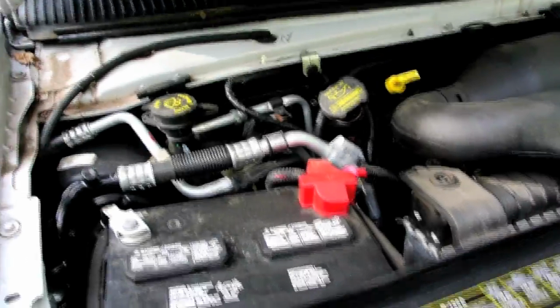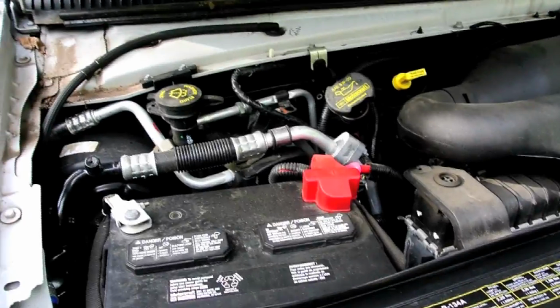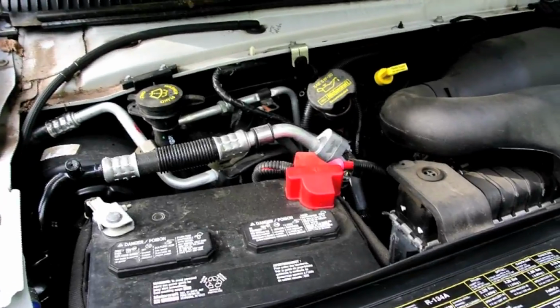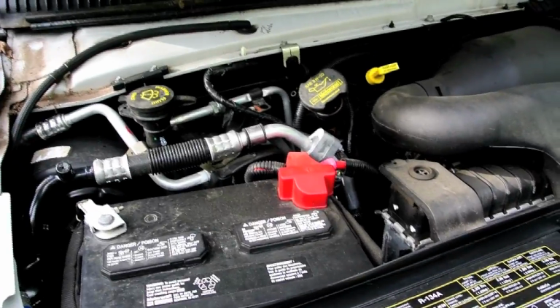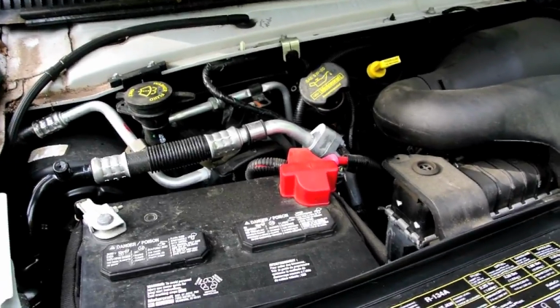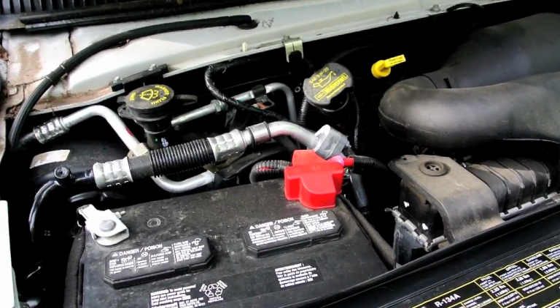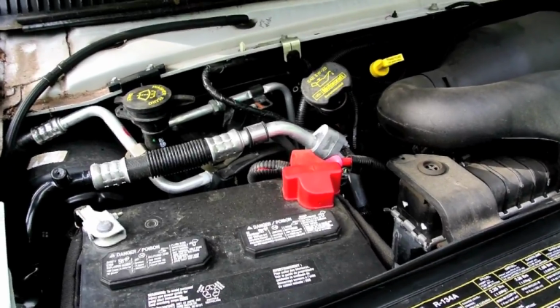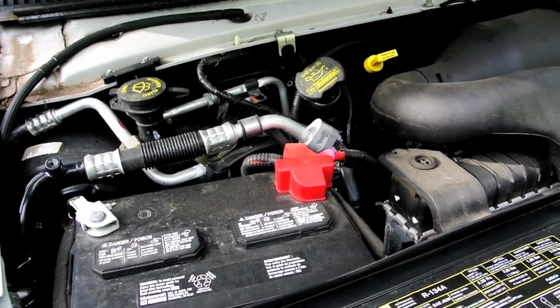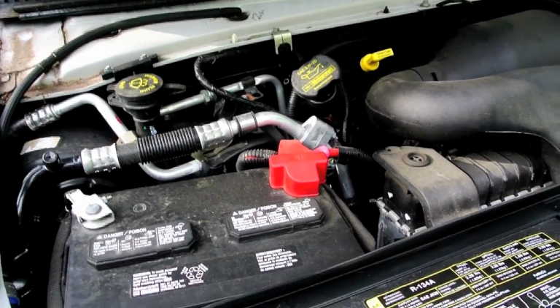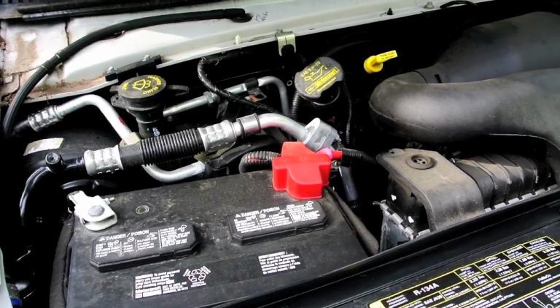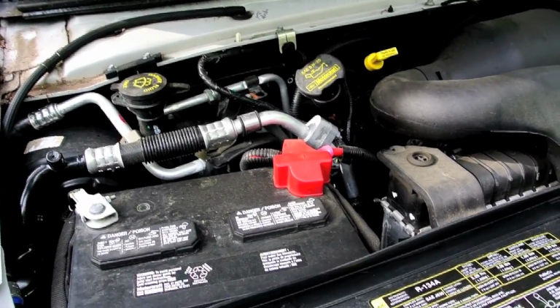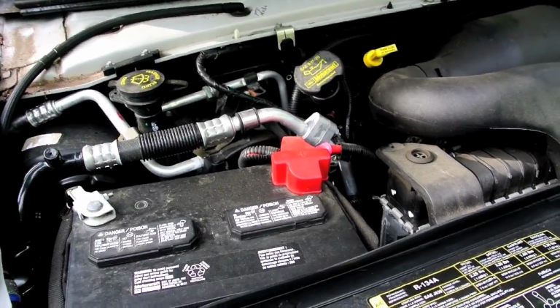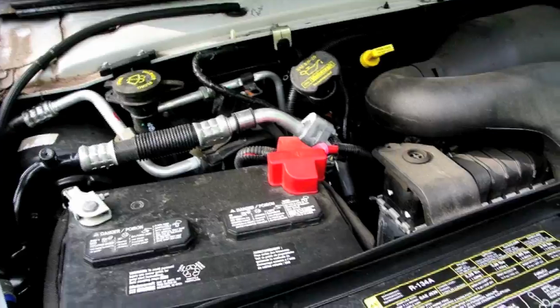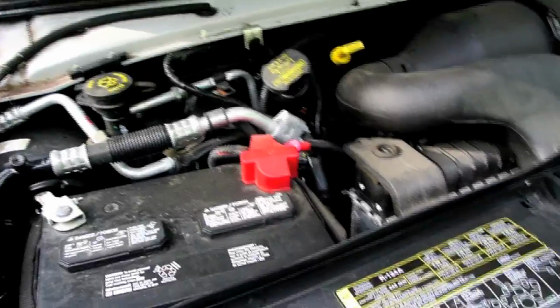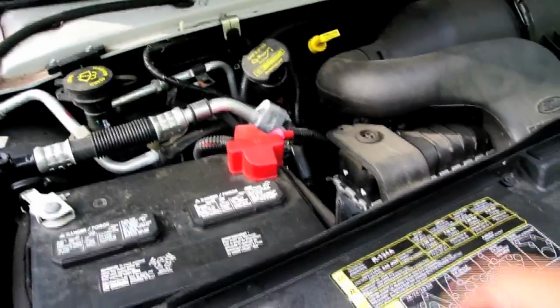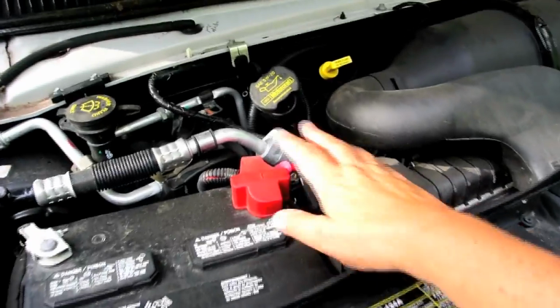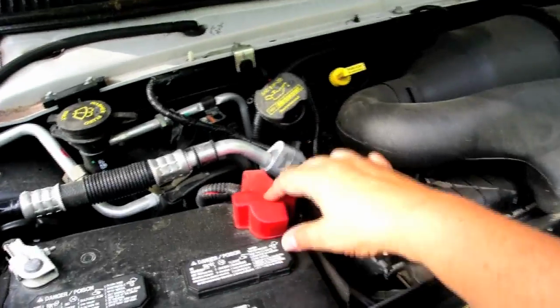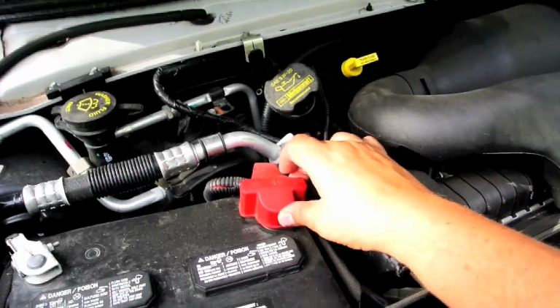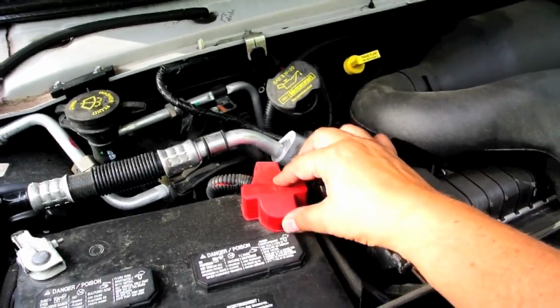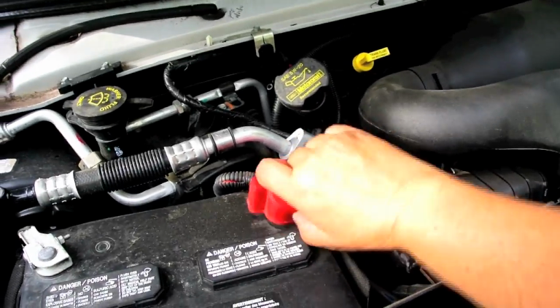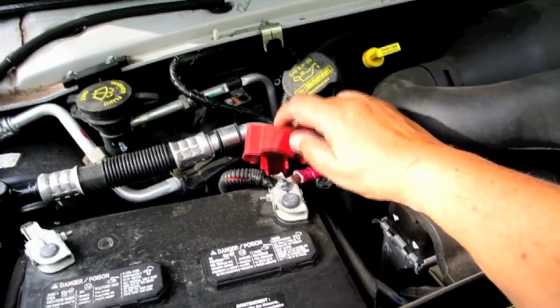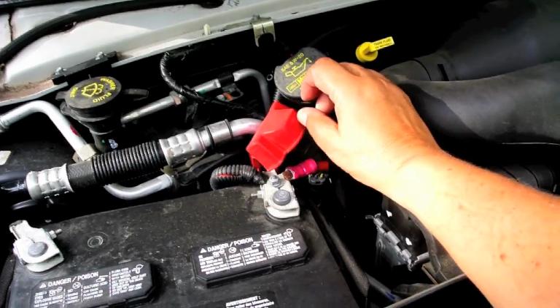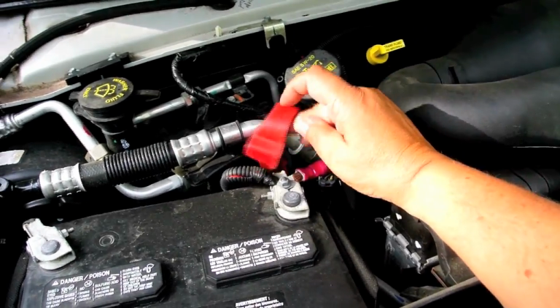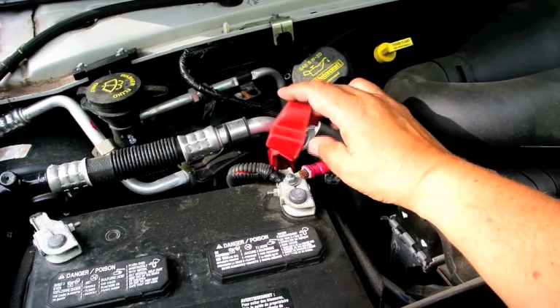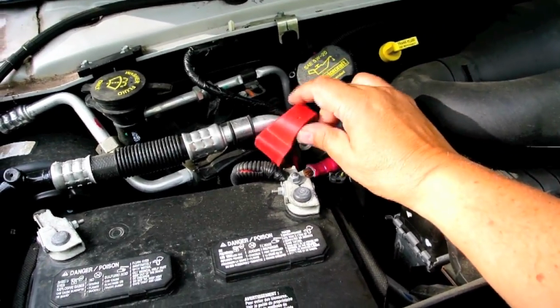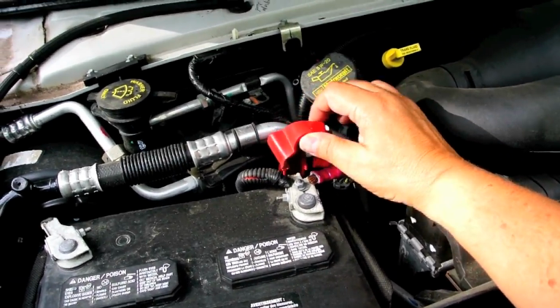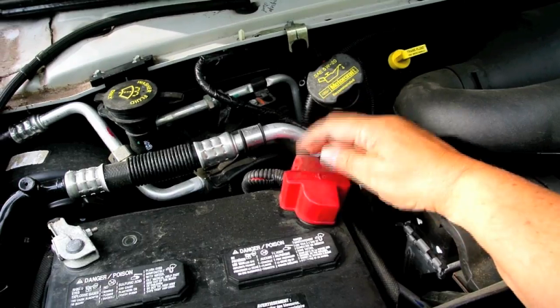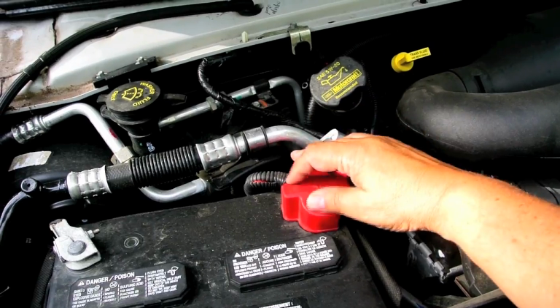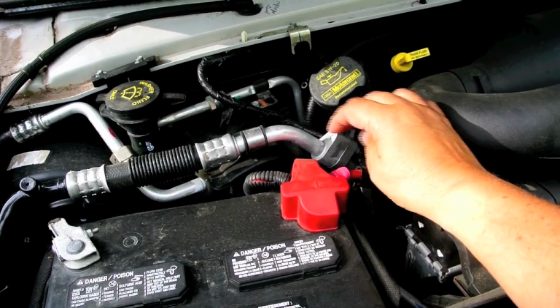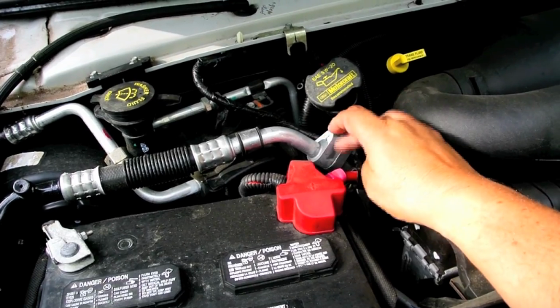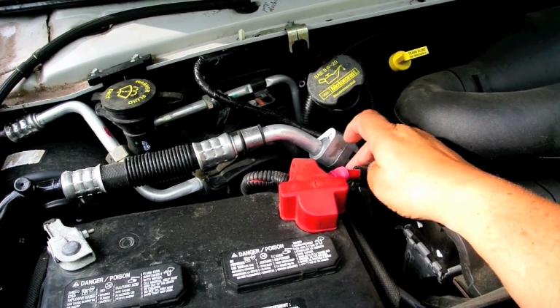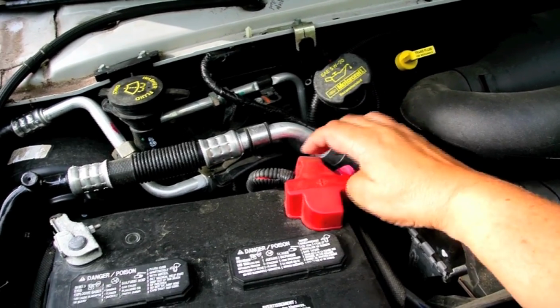This is a Class C RV based on a Ford E450 chassis. There's a battery, and you can see from here, there are actually two battery cables.